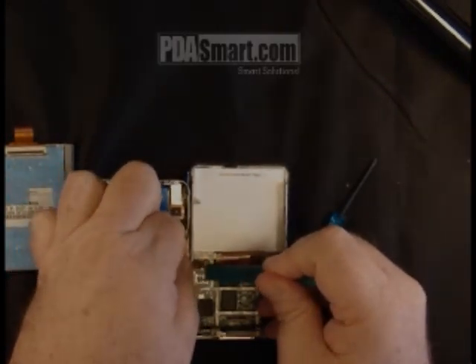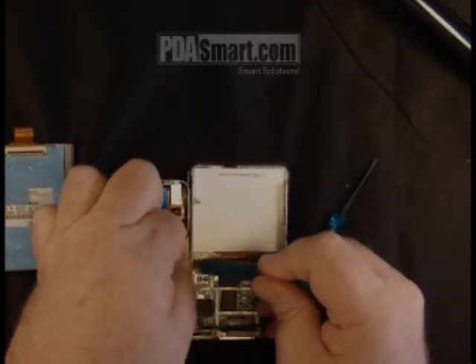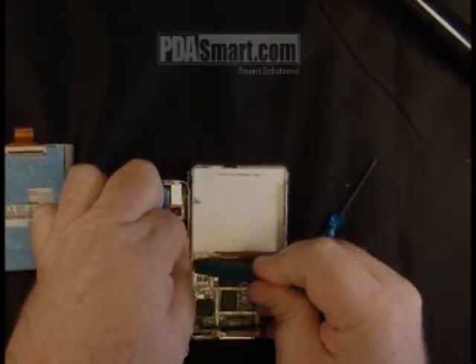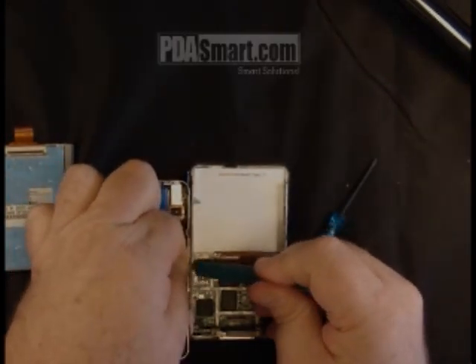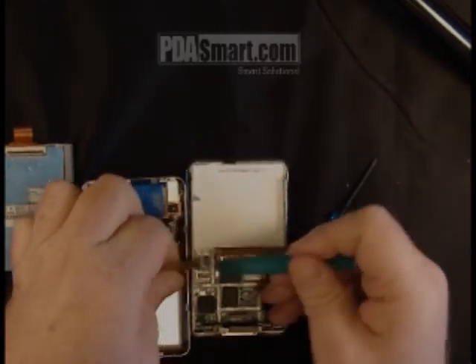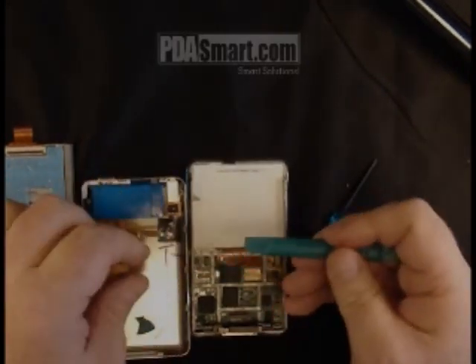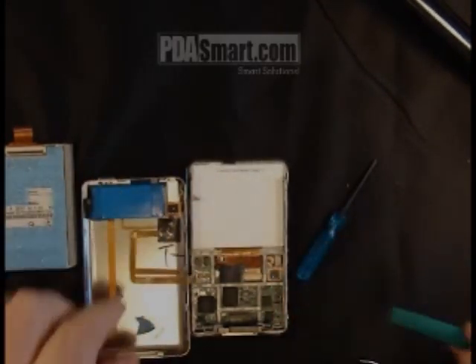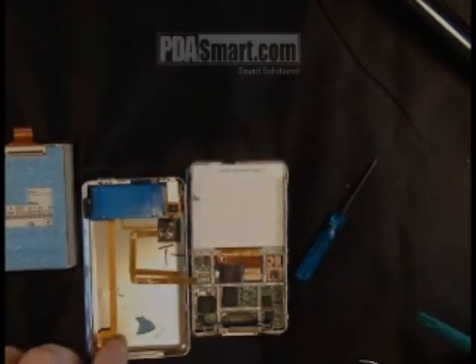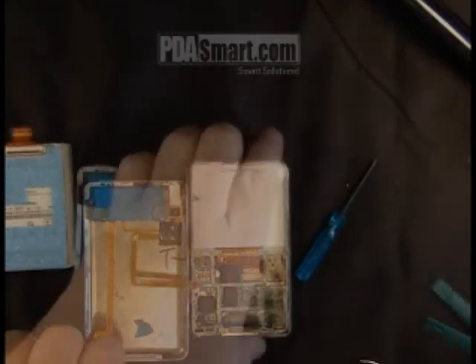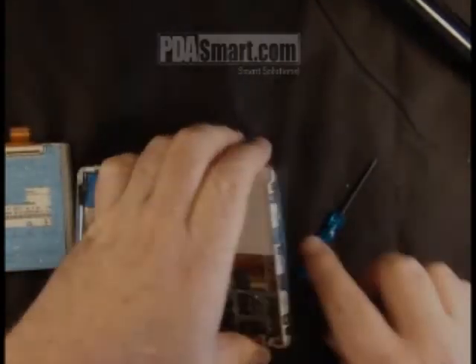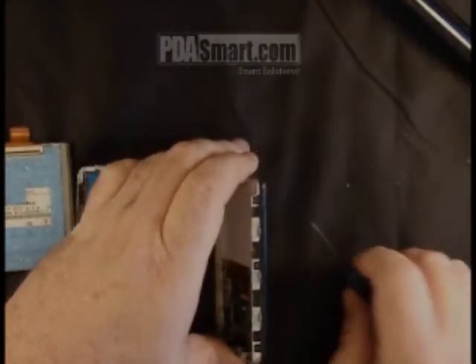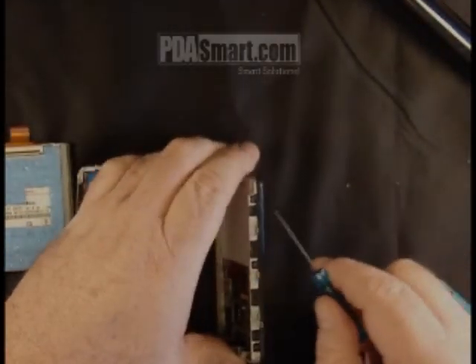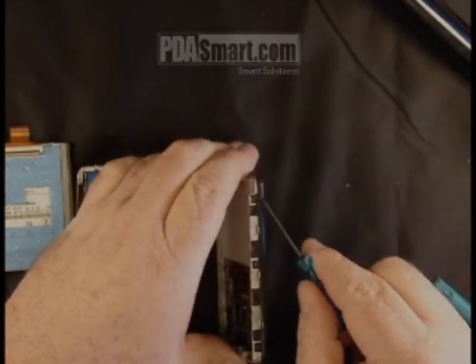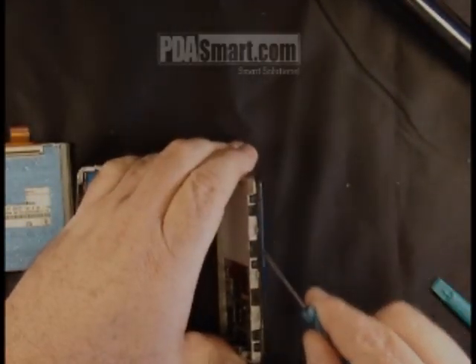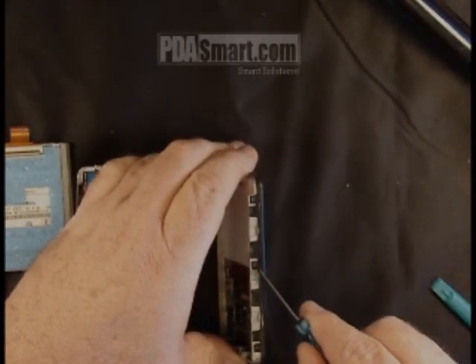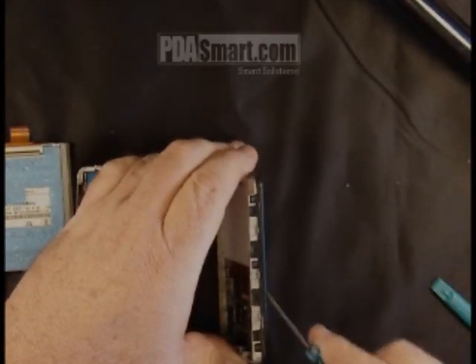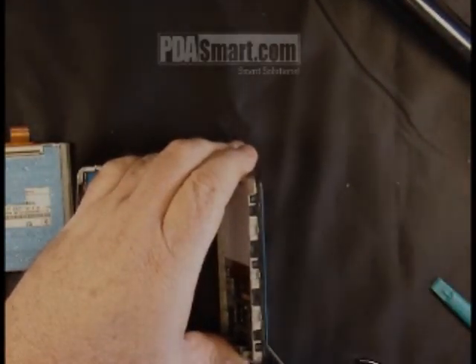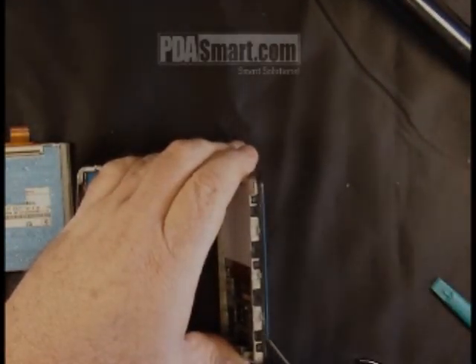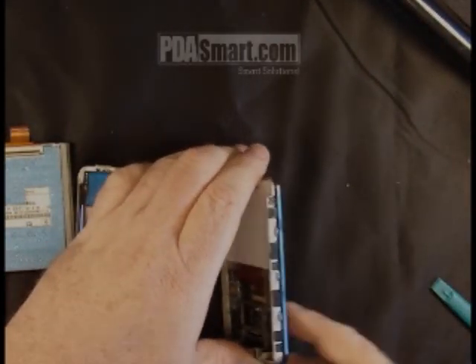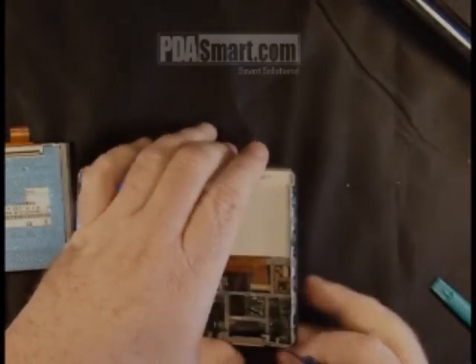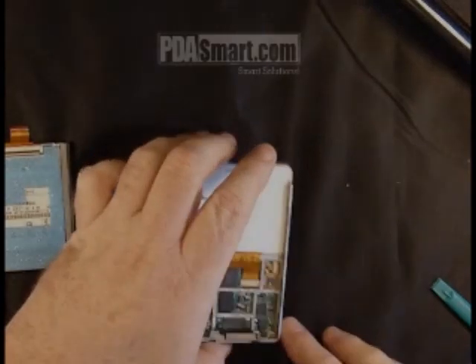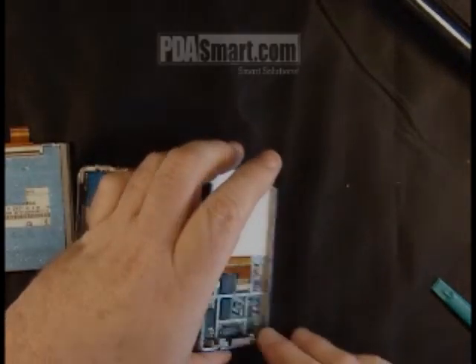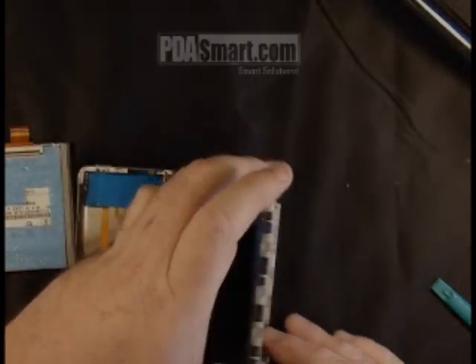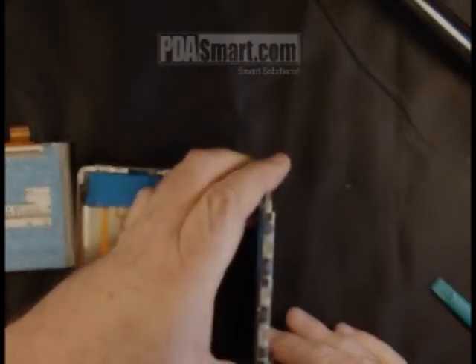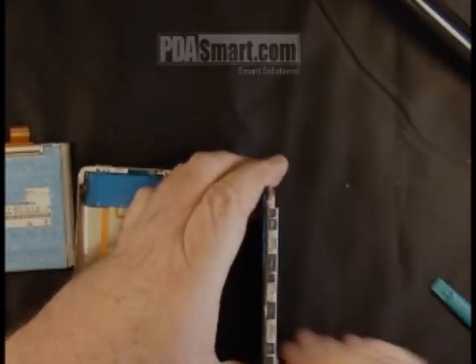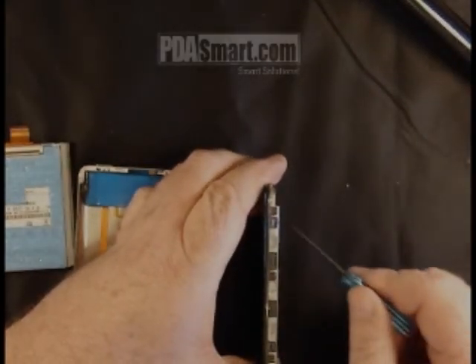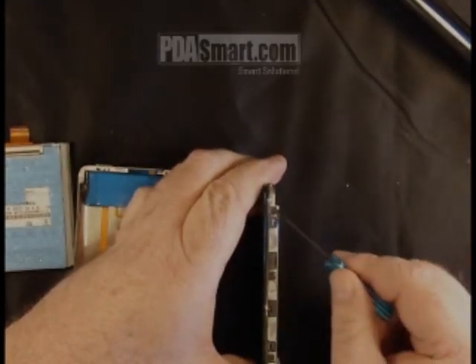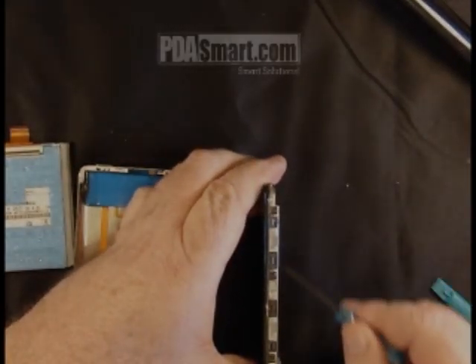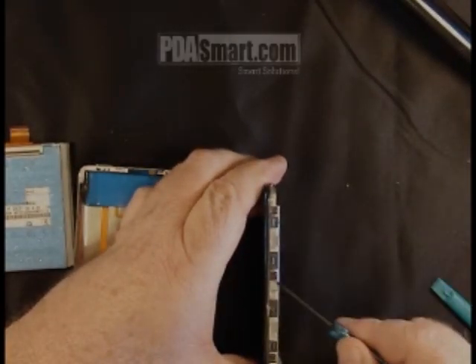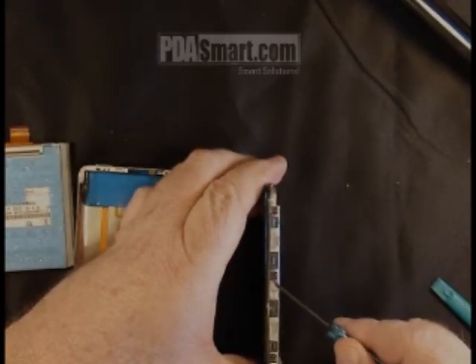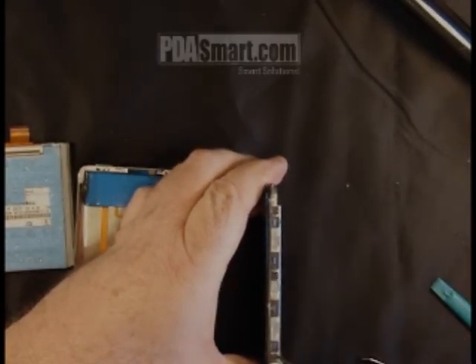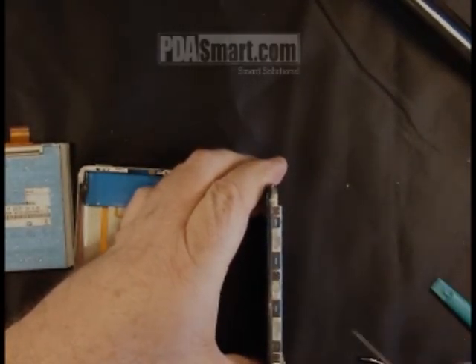Once that is done, you'll find that there is a total of six more screws remaining on the side that need to be removed. They are here, here, here, on the other side, here, here, and here.